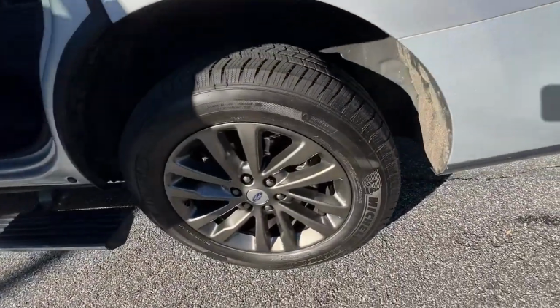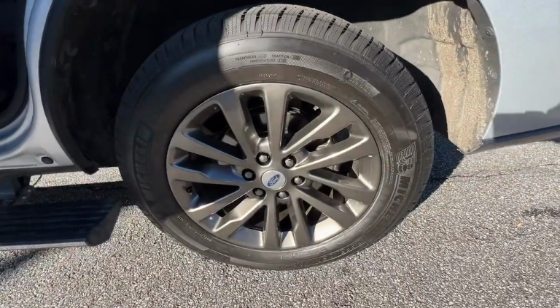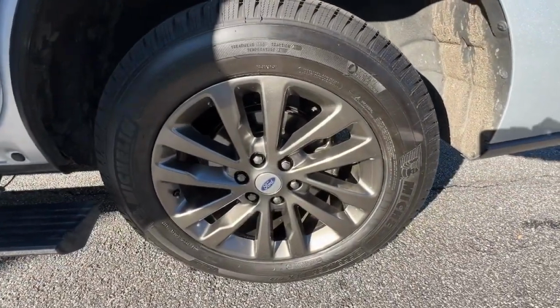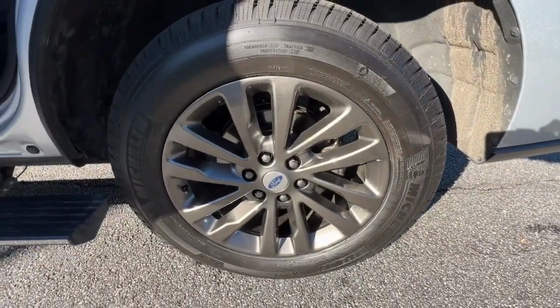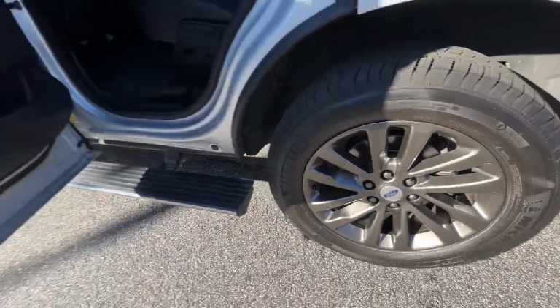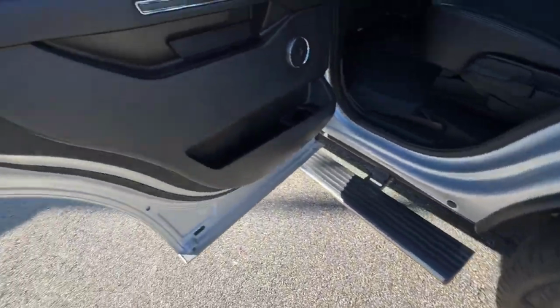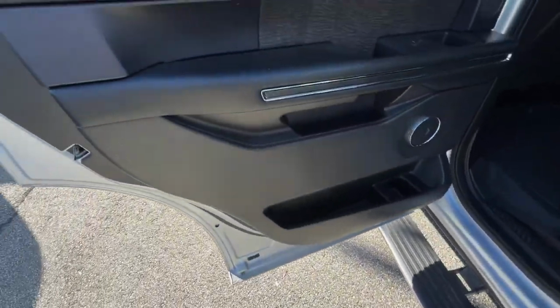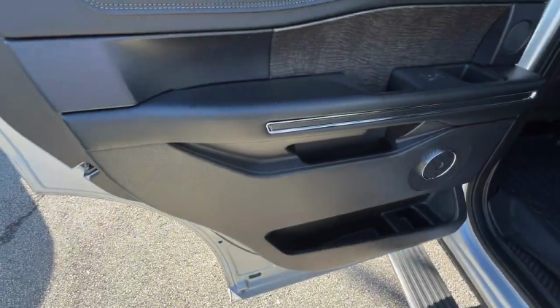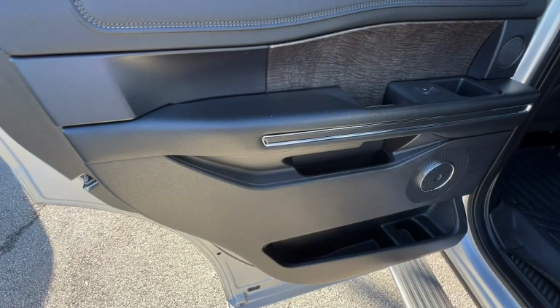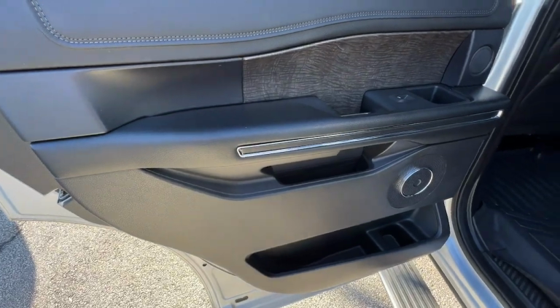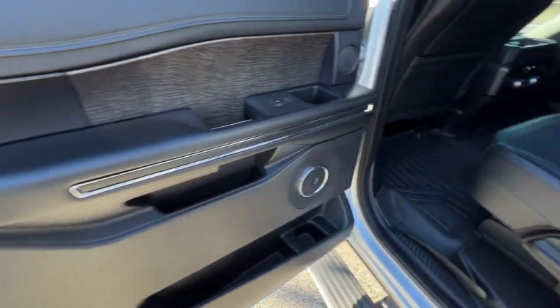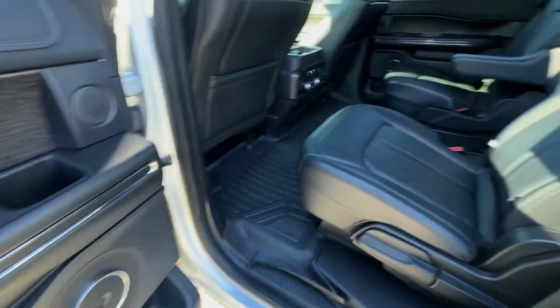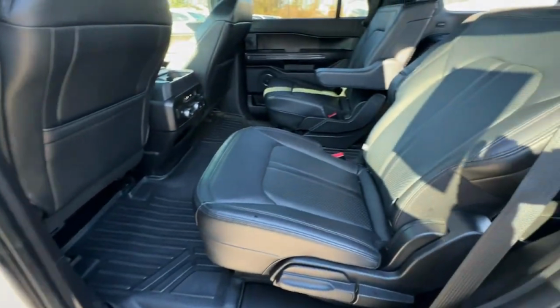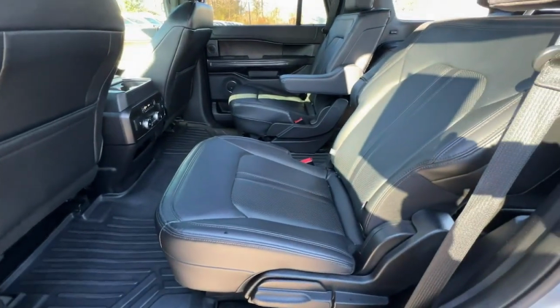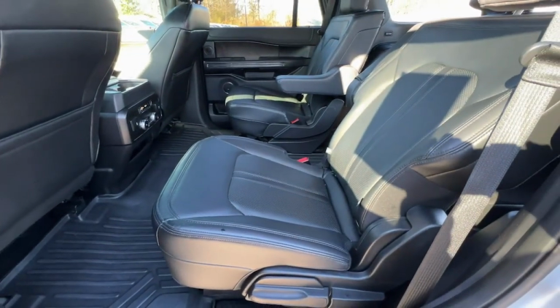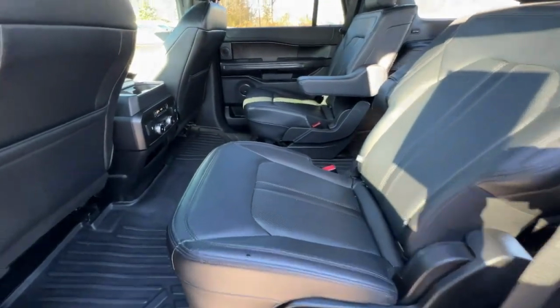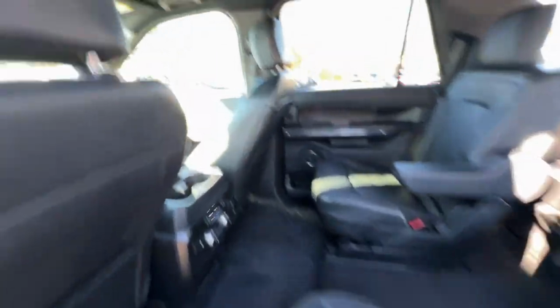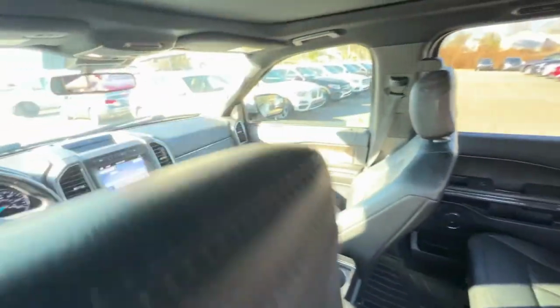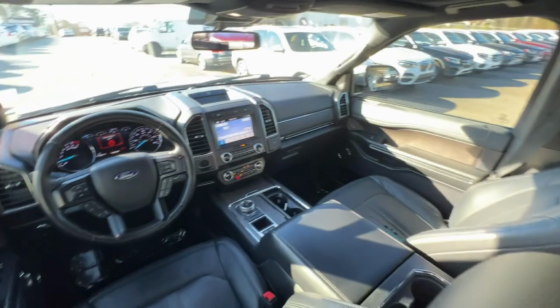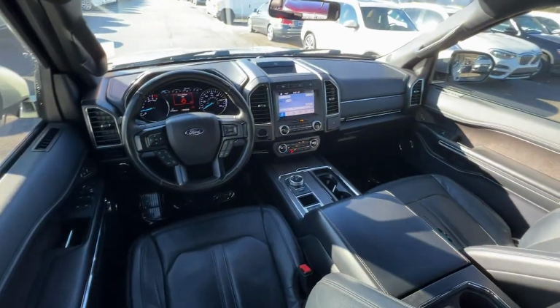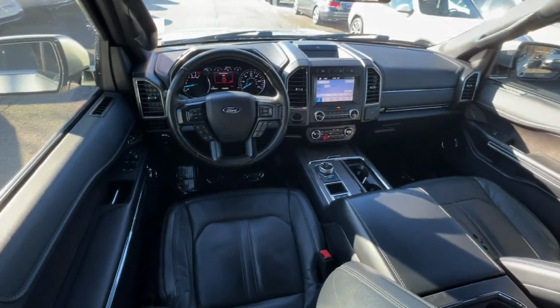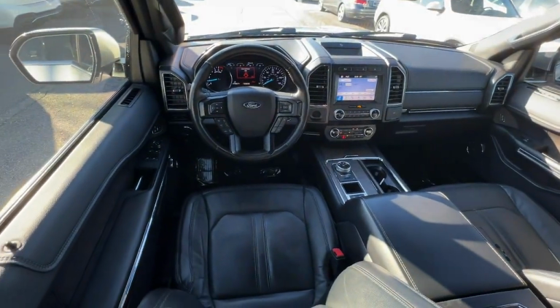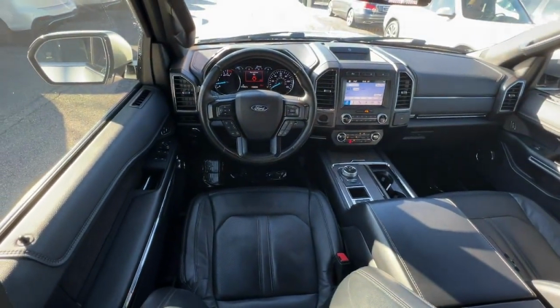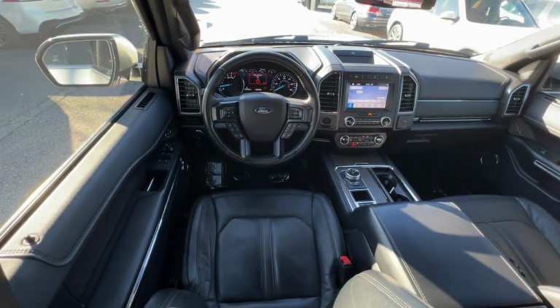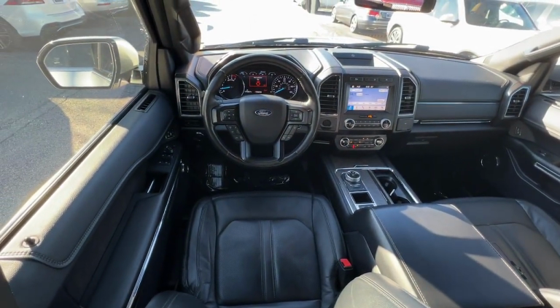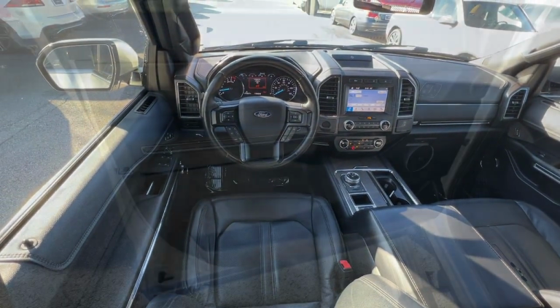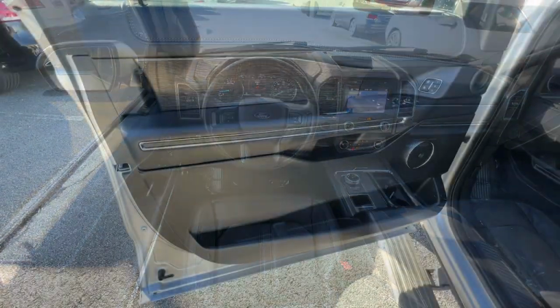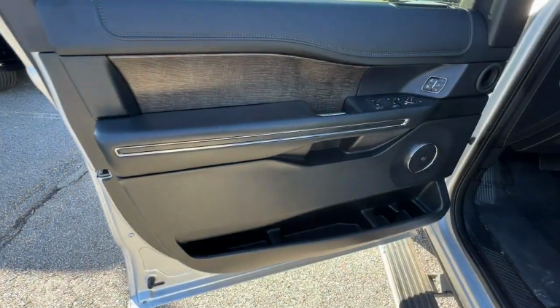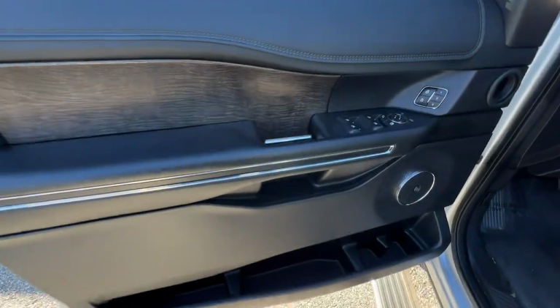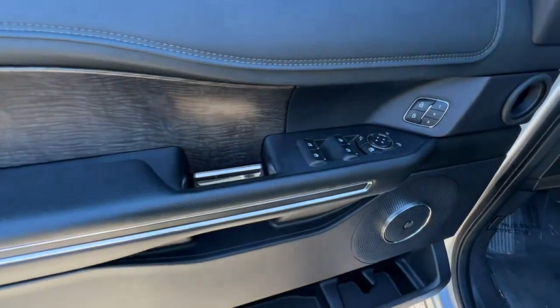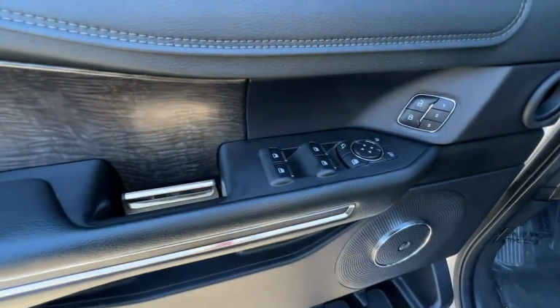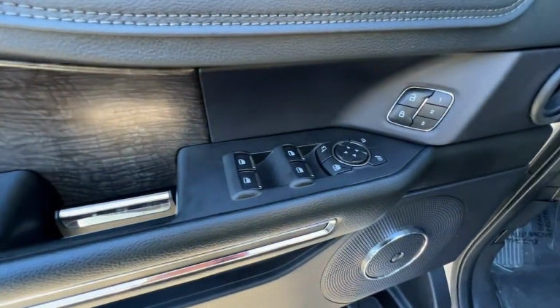Heated steering wheel, Apple CarPlay and/or Android Auto, Intelligent Auto On-Off High Beams, Pre-Collision System, Panoramic Roof, Keyless Entry, Navigation System, Fog Lamps, Adaptive Cruise Control, Premium Sound System.